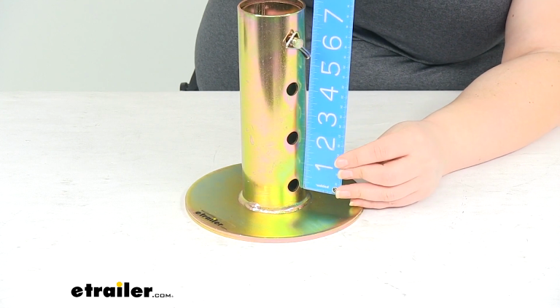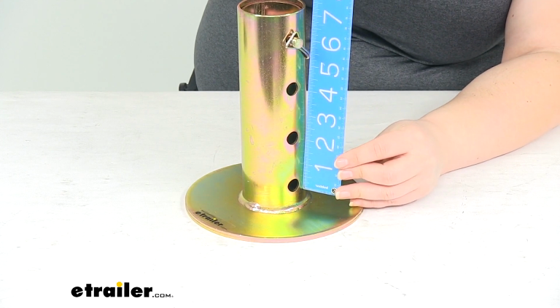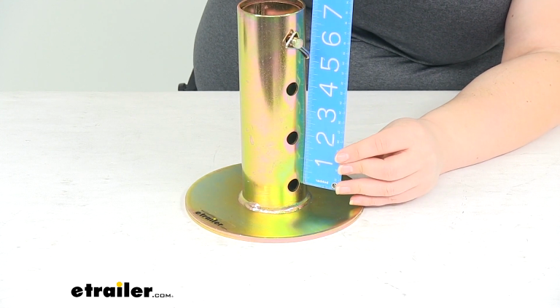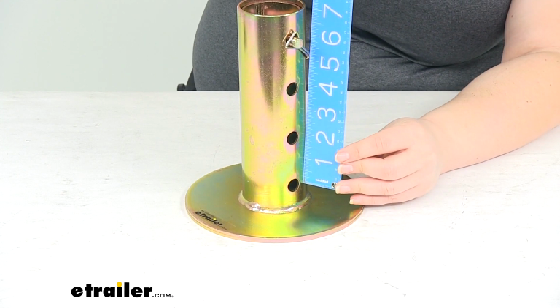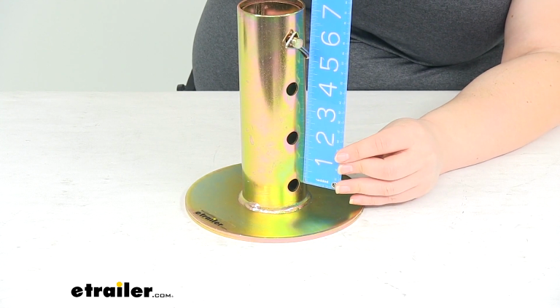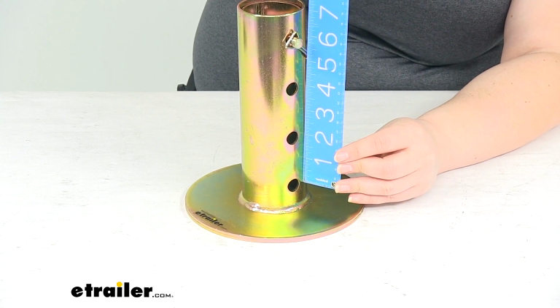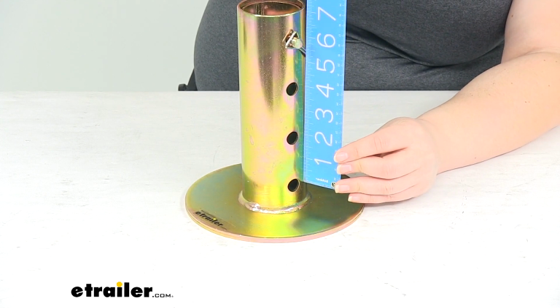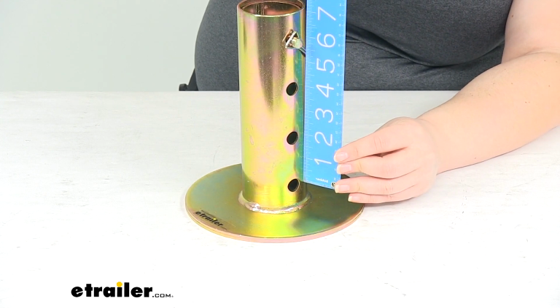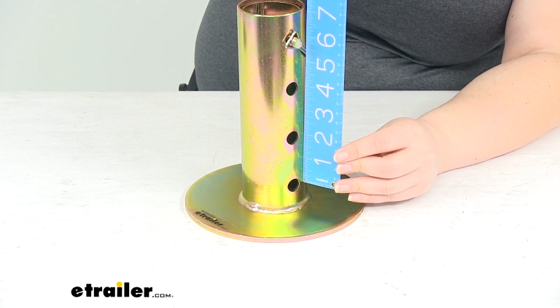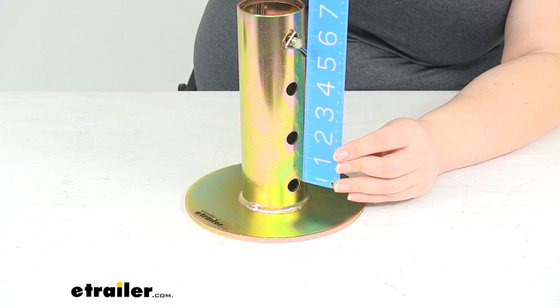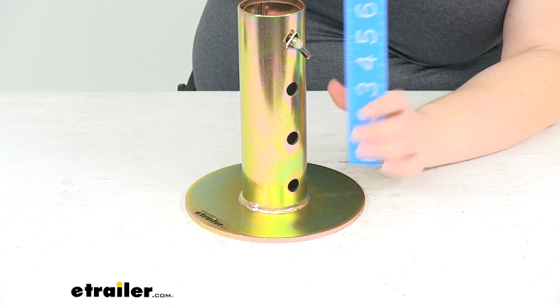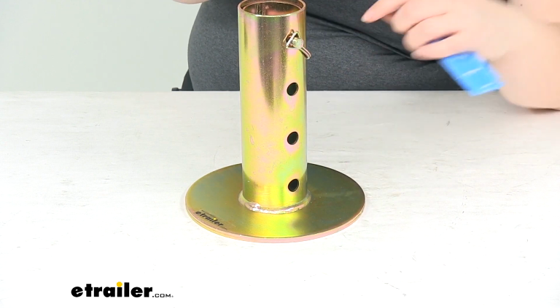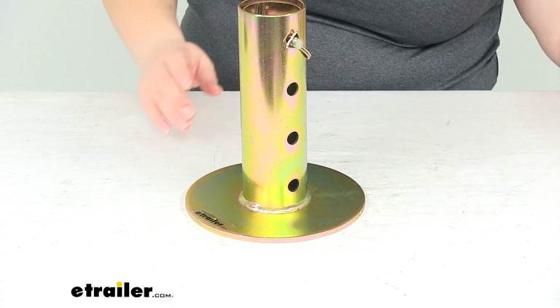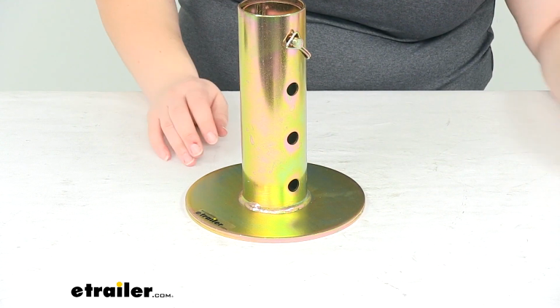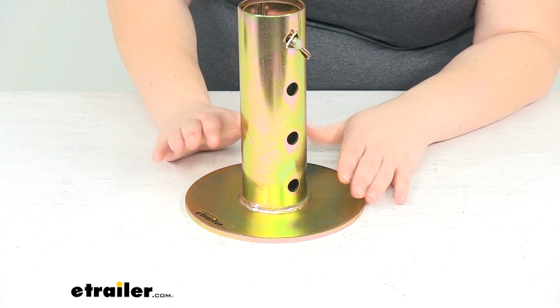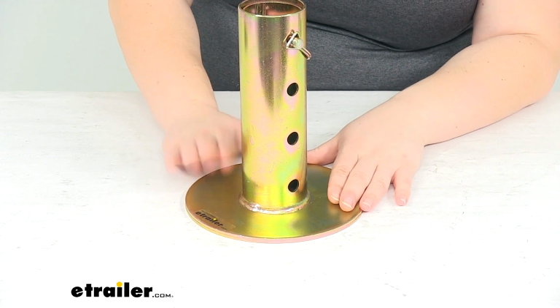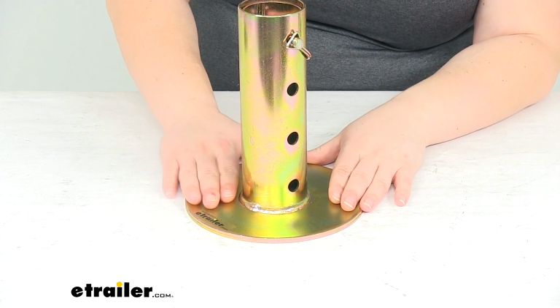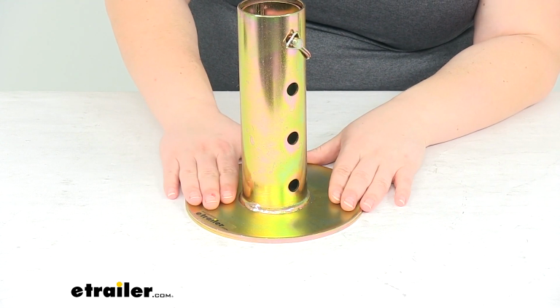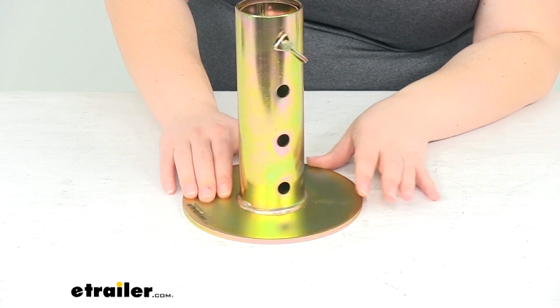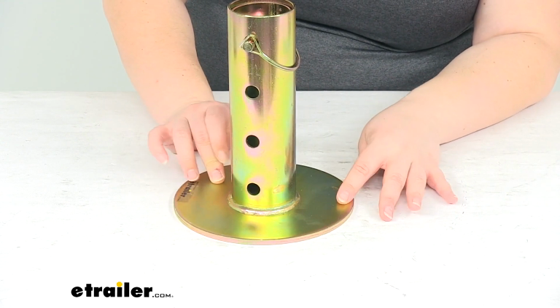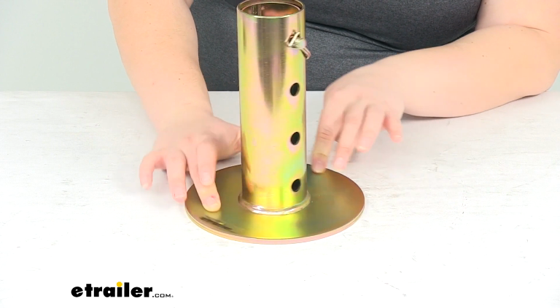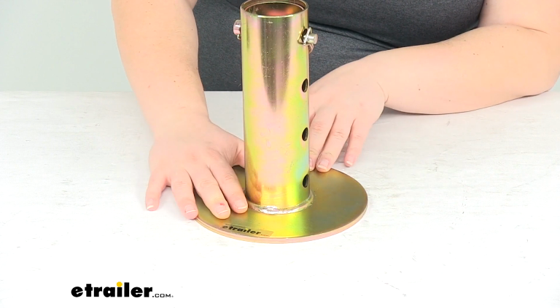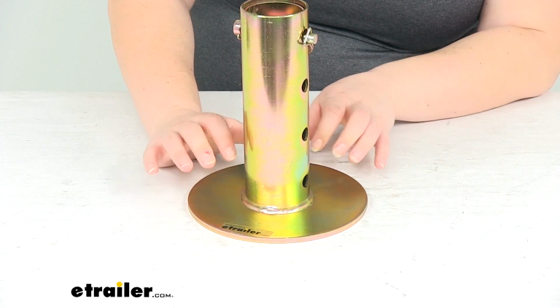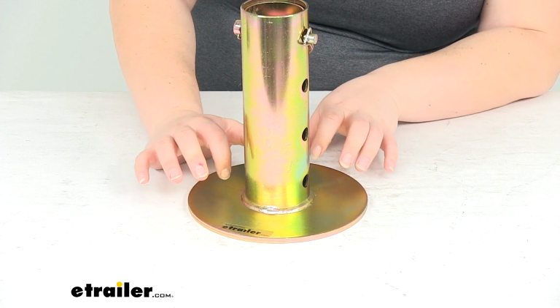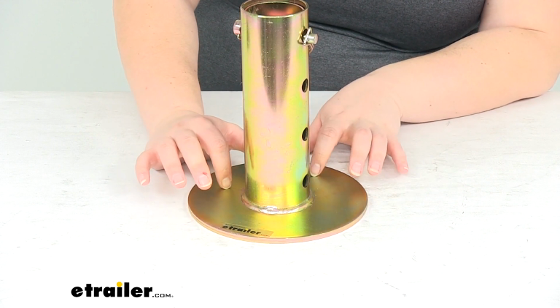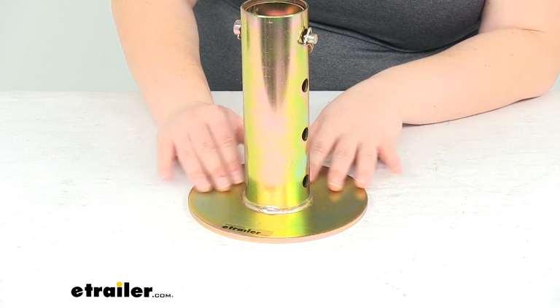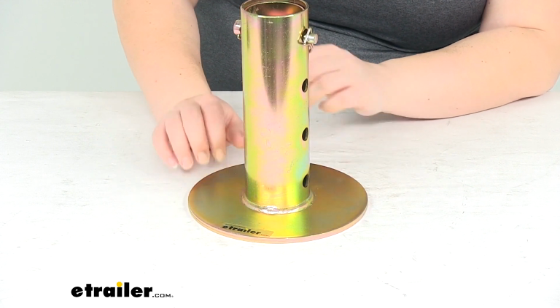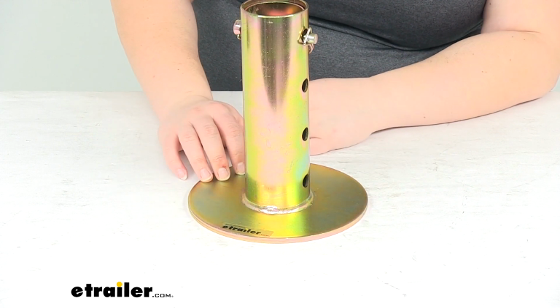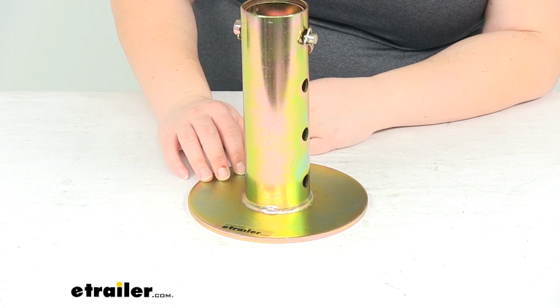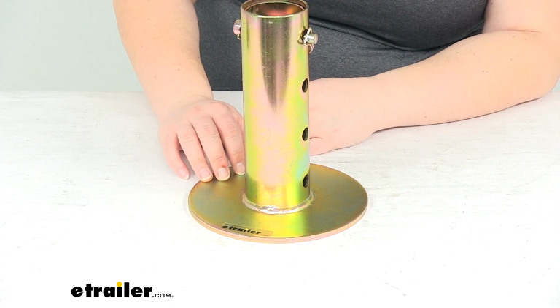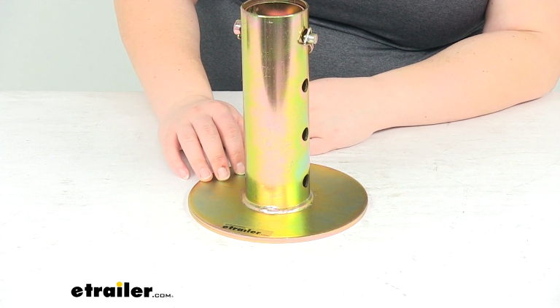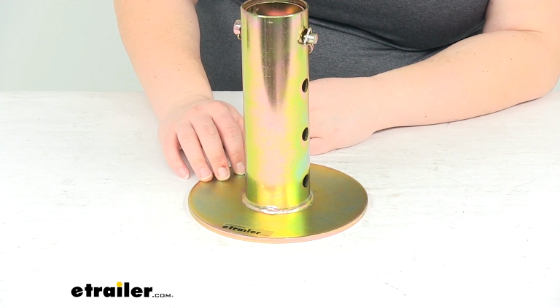You can see there, you go from the center of each hole to the center of the next one. It's made out of a steel construction and has a corrosion resistant zinc plating, so it should stay nice and rust free for a long time.